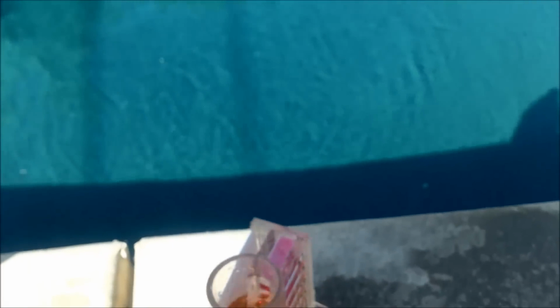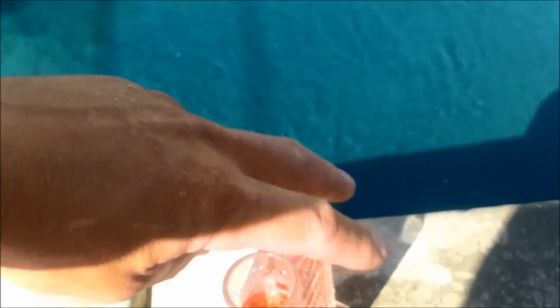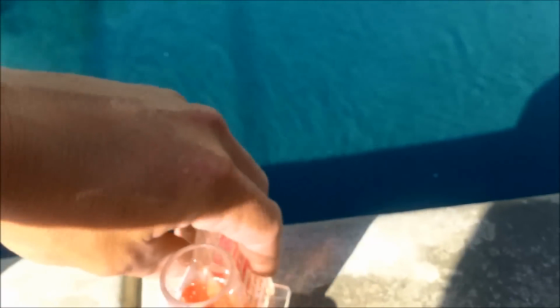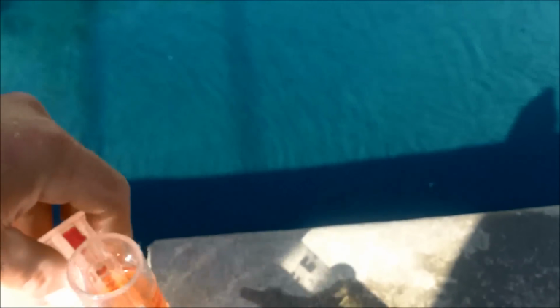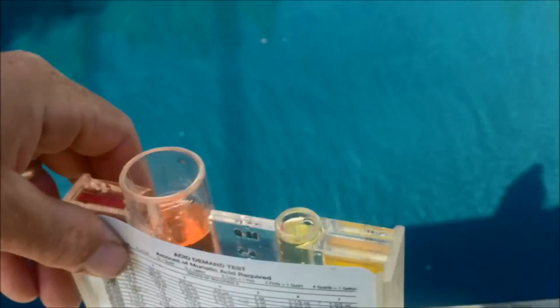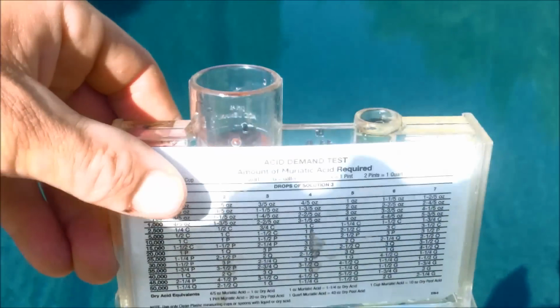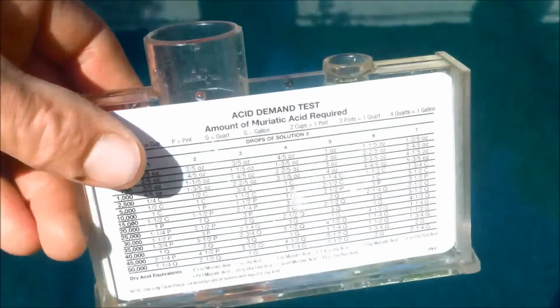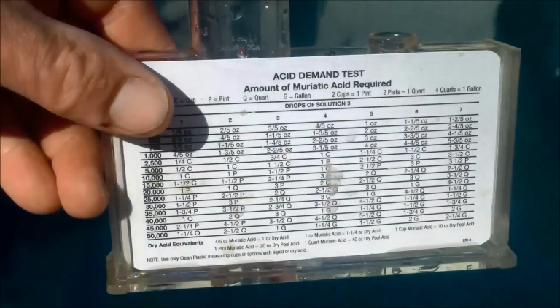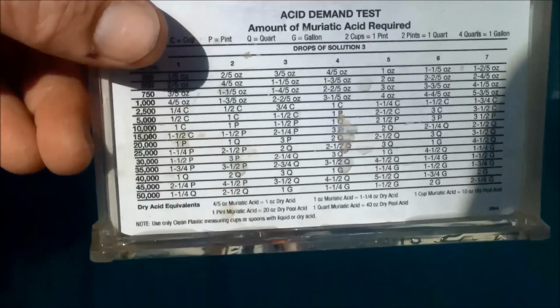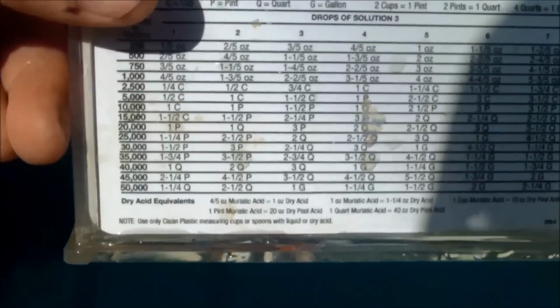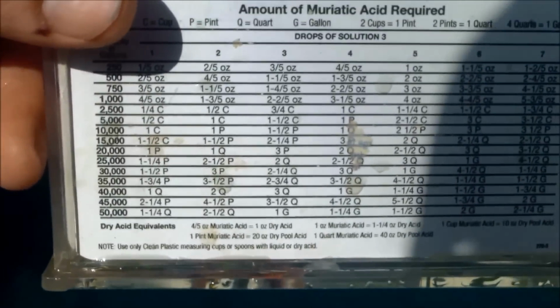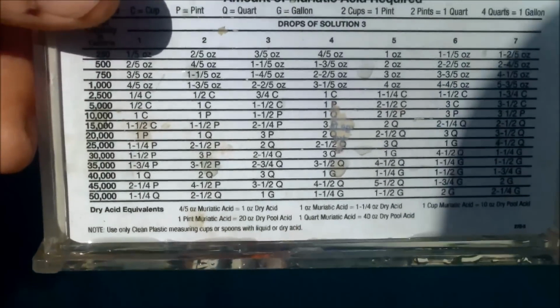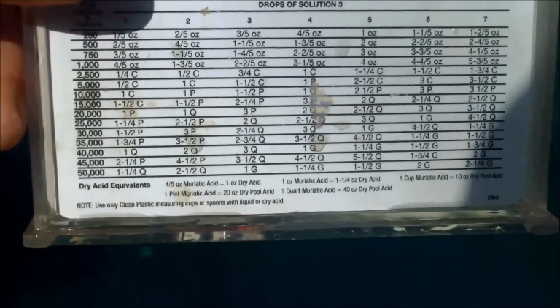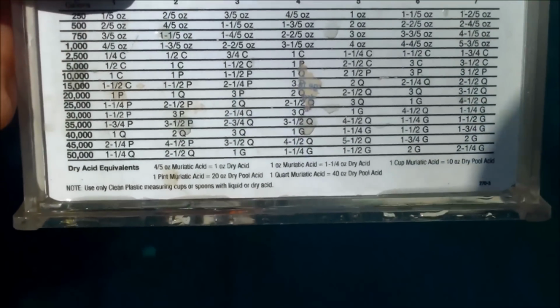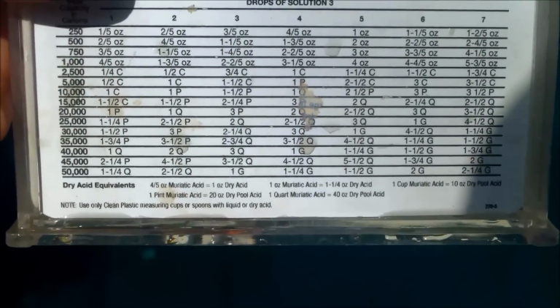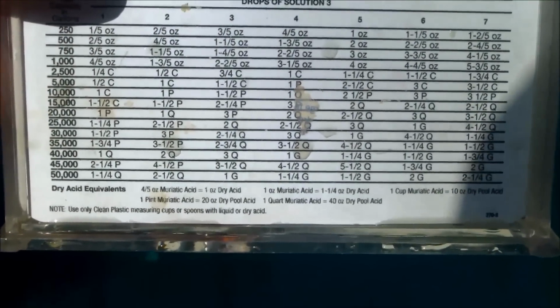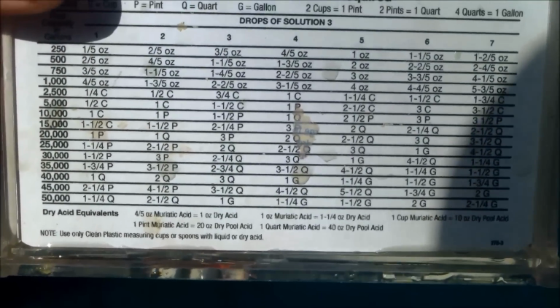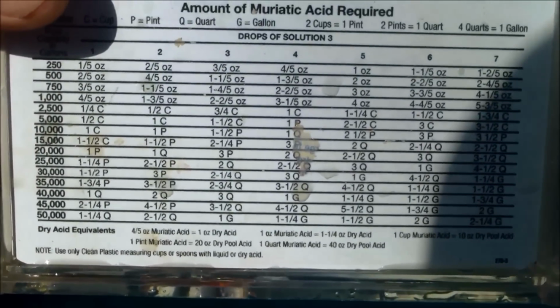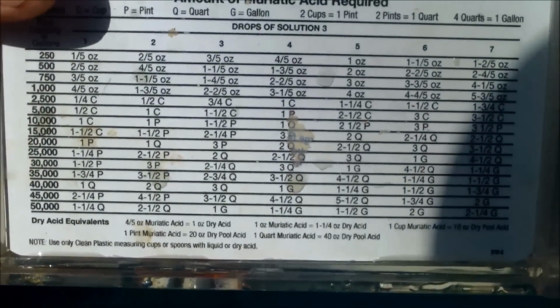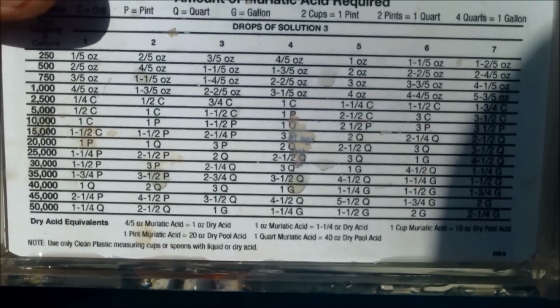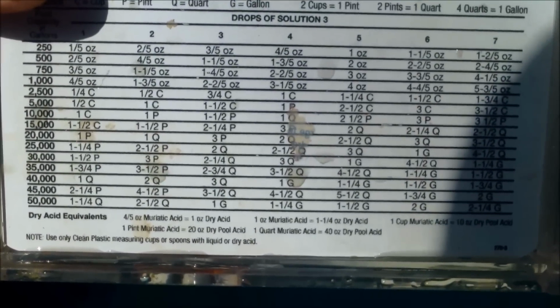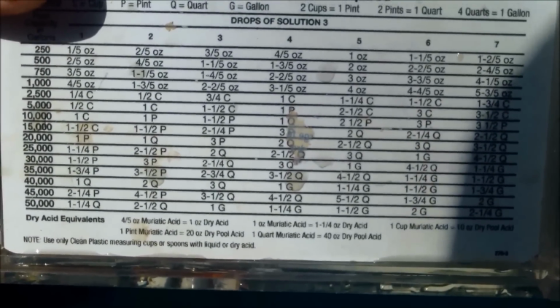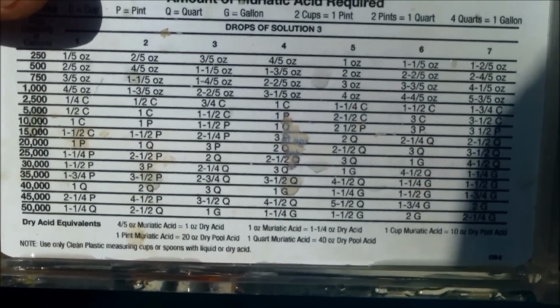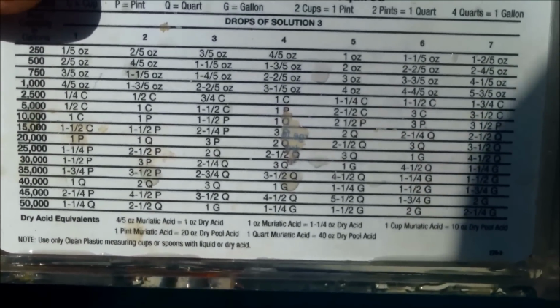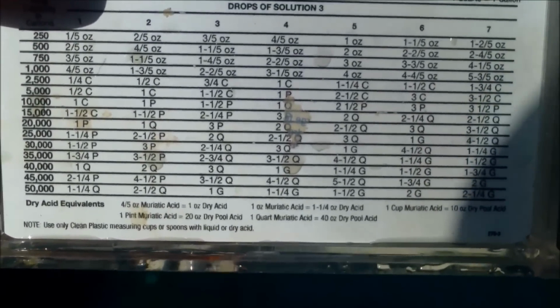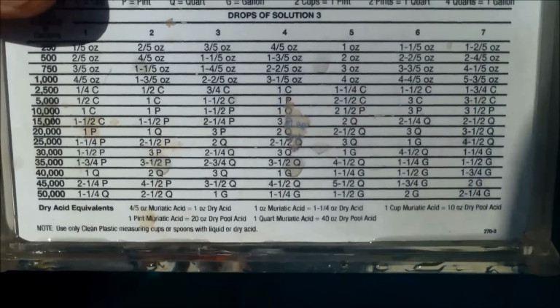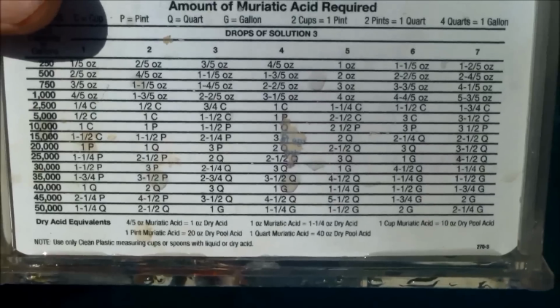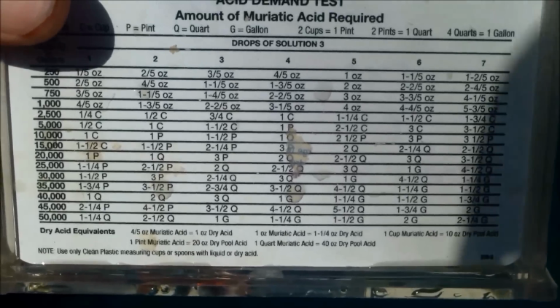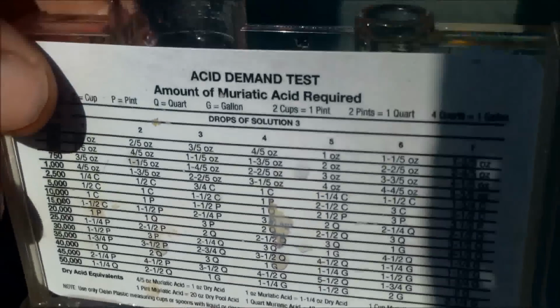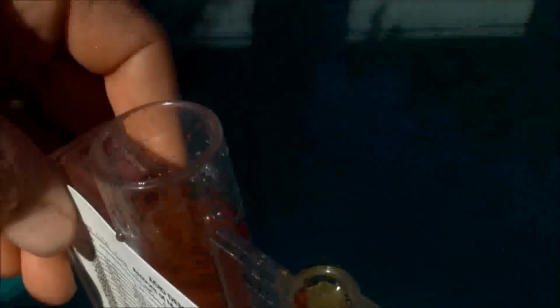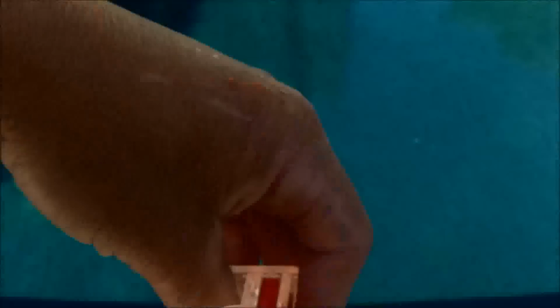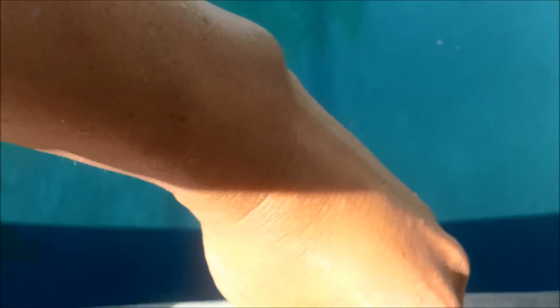If you haven't done the acid demand test, I have a video on this. You just look on the back of the chart and it'll tell you how much acid to add. In this case, I have to add two quarts of acid to lower it down to 7.2.